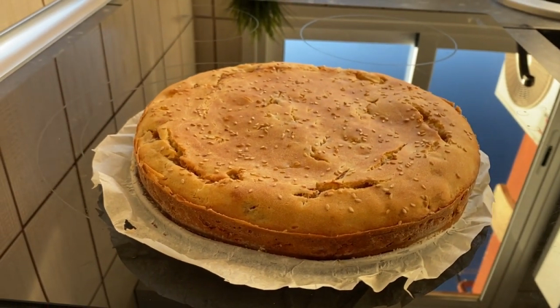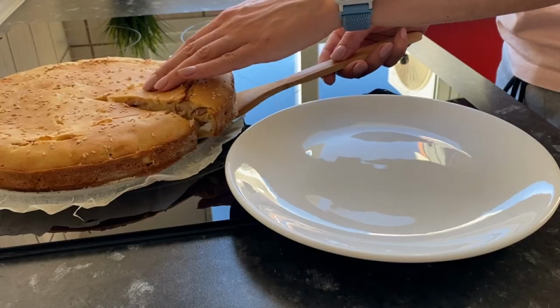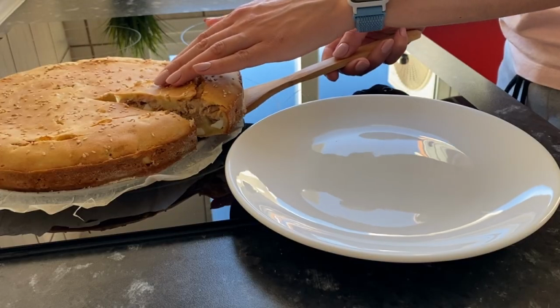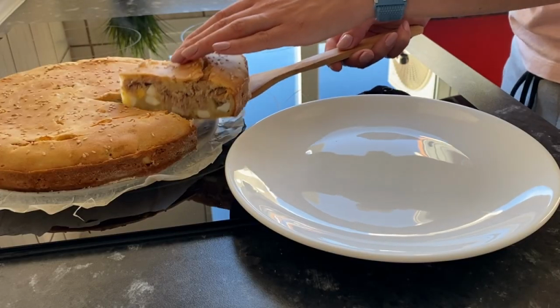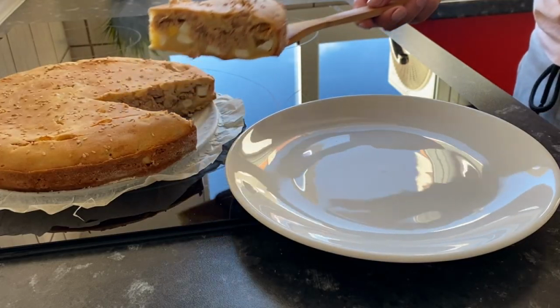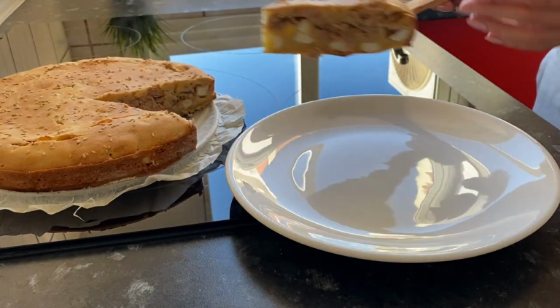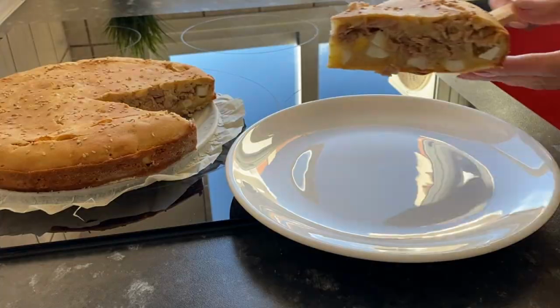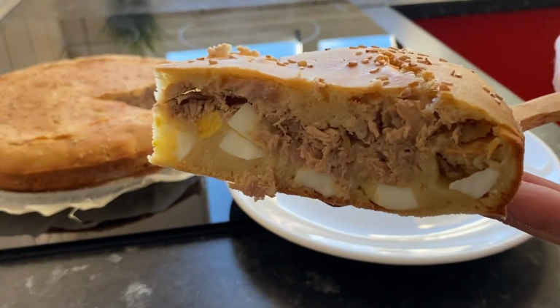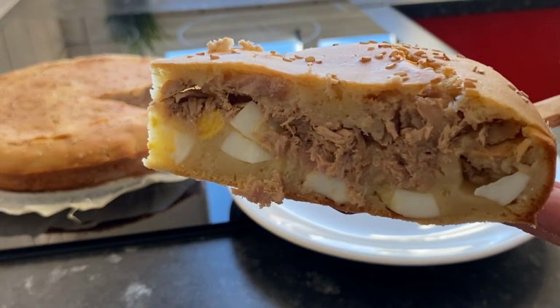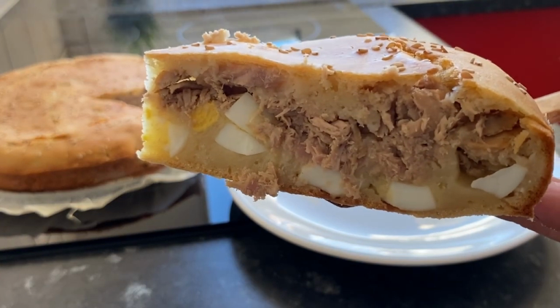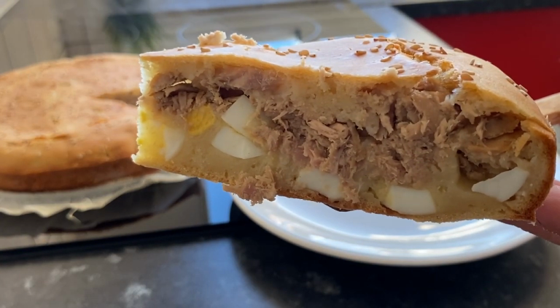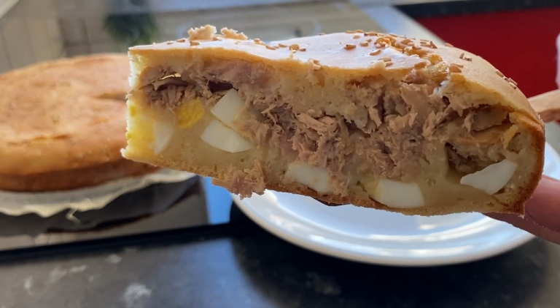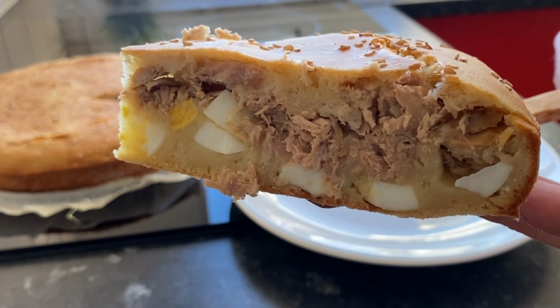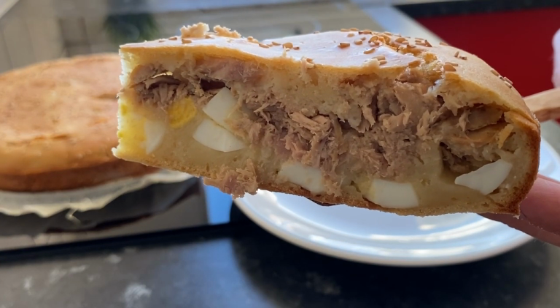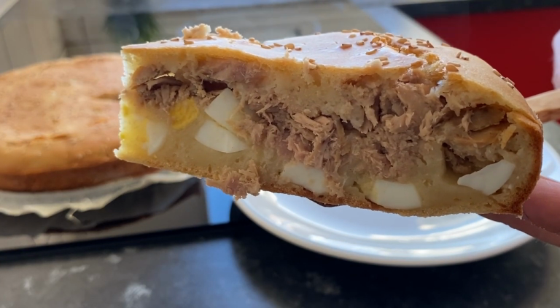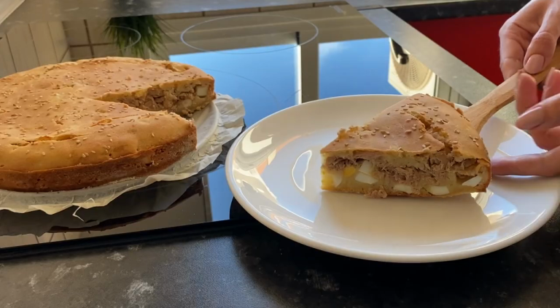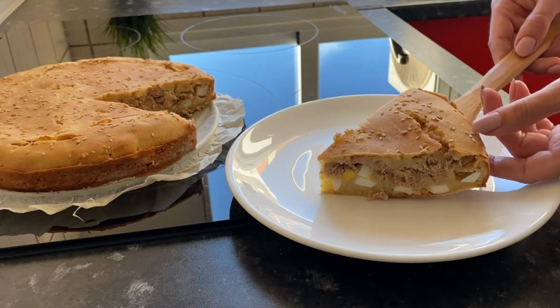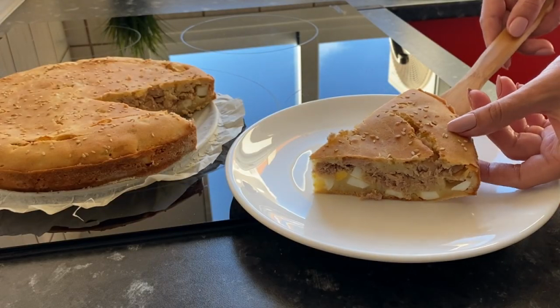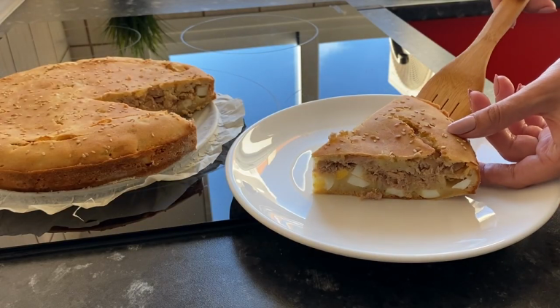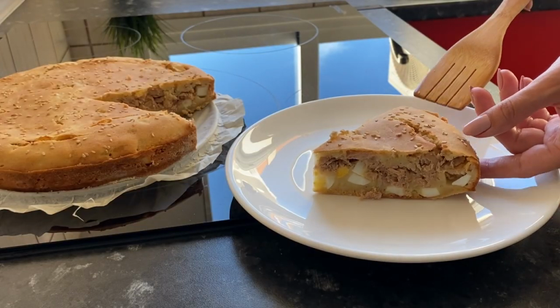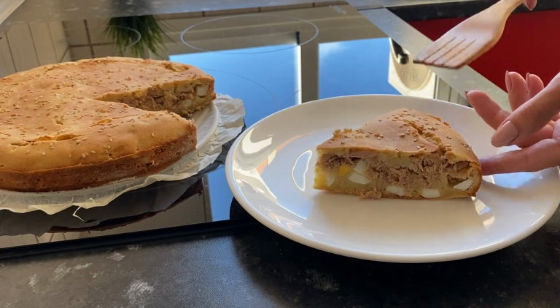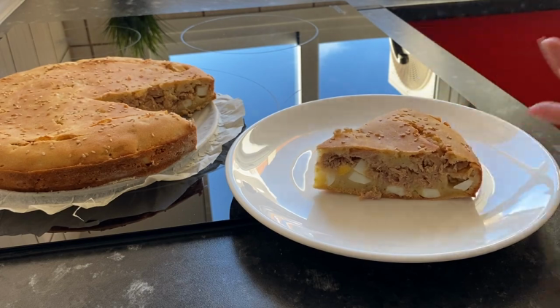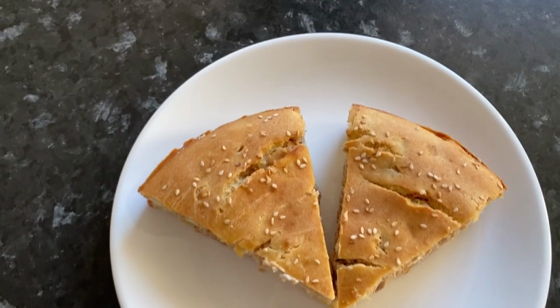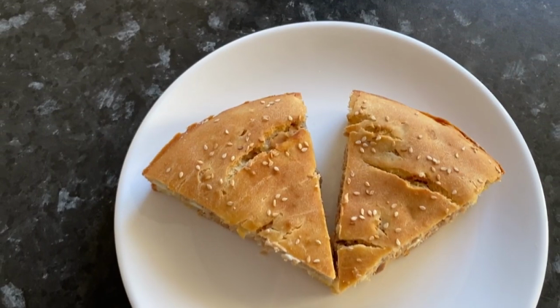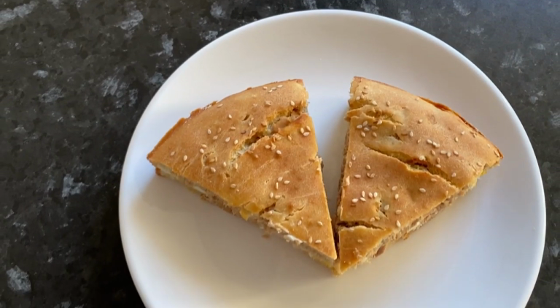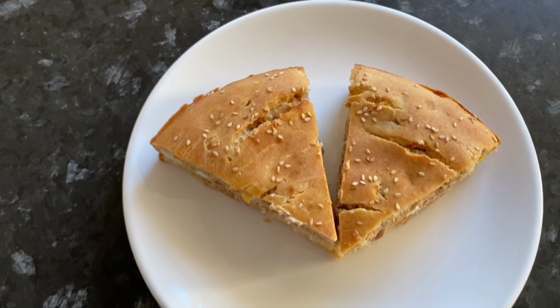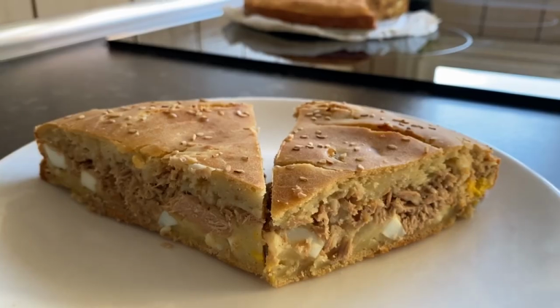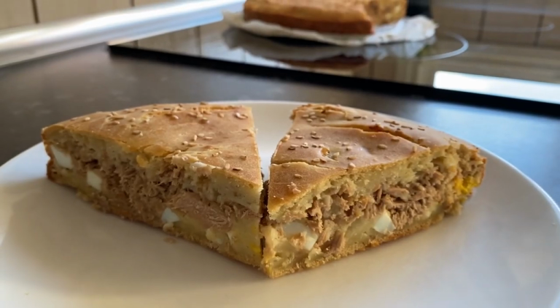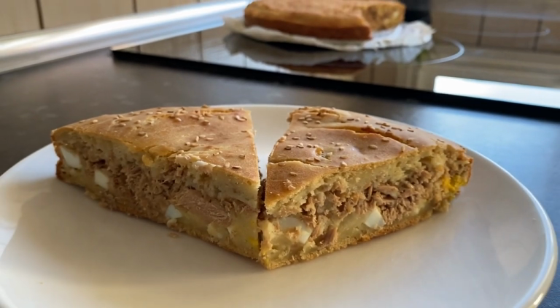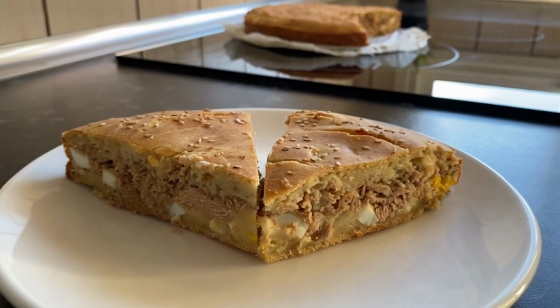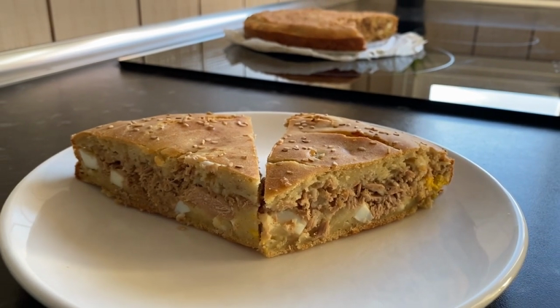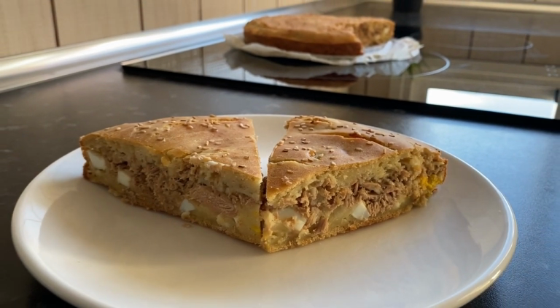Hi everyone! Welcome to my cooking channel. Today we'll prepare a new dish from the list of fish recipes. It will be easy to make tuna pie. You will see how to make this pie quickly and easily.